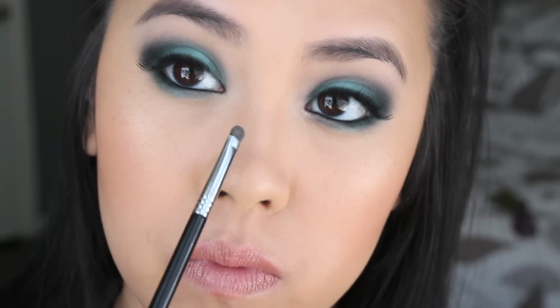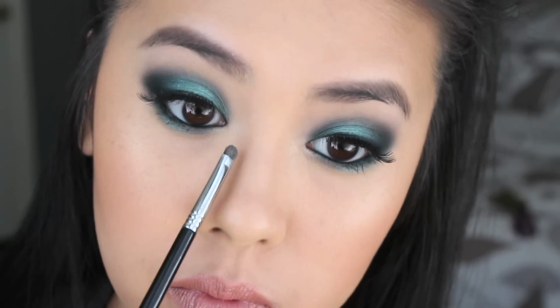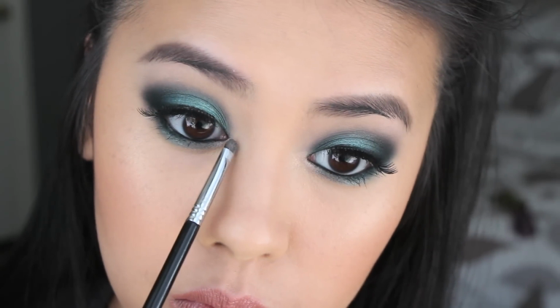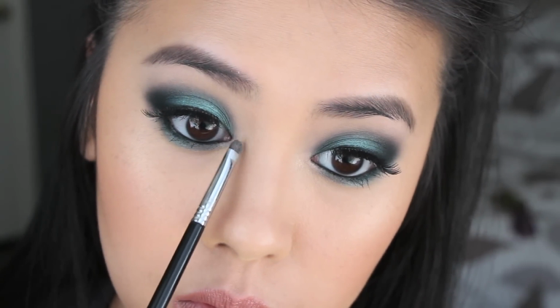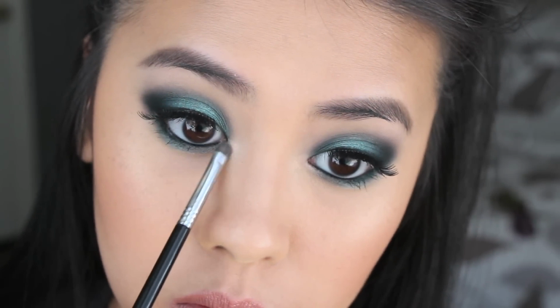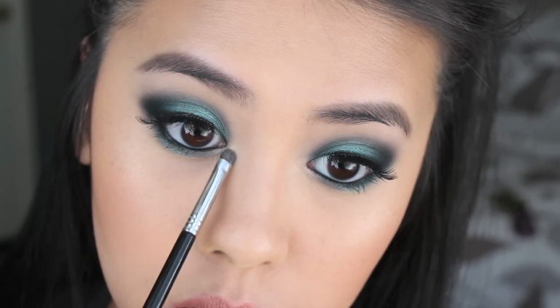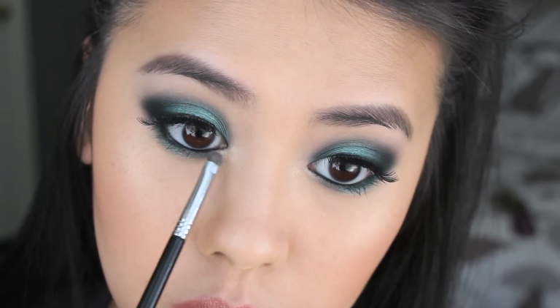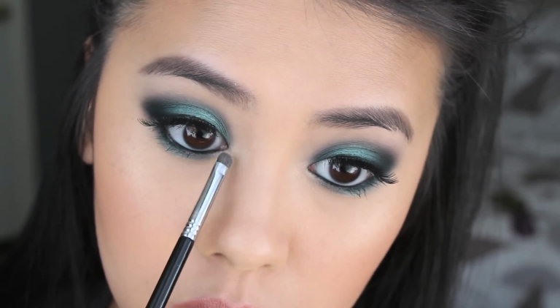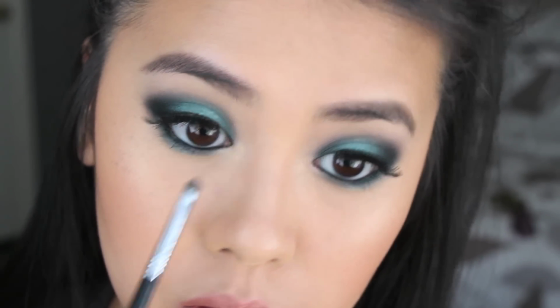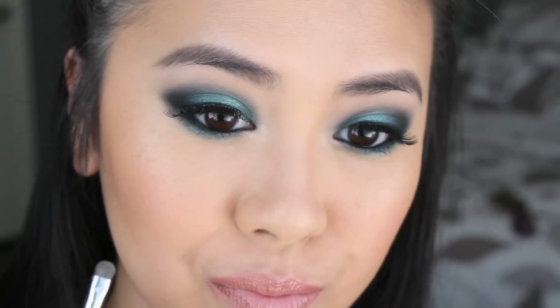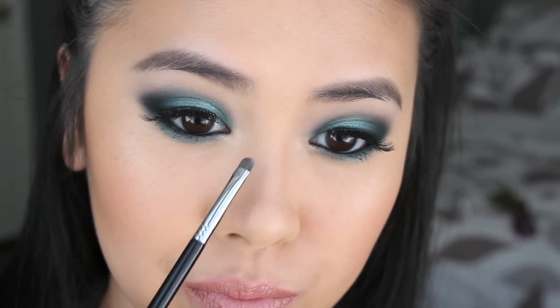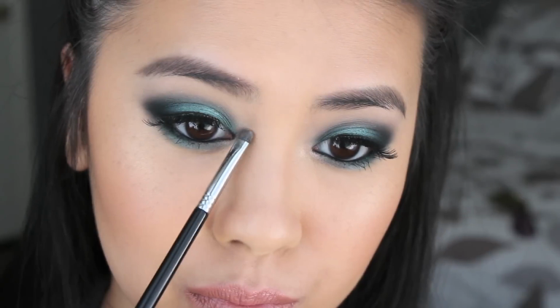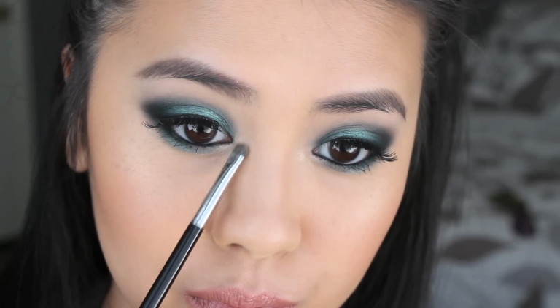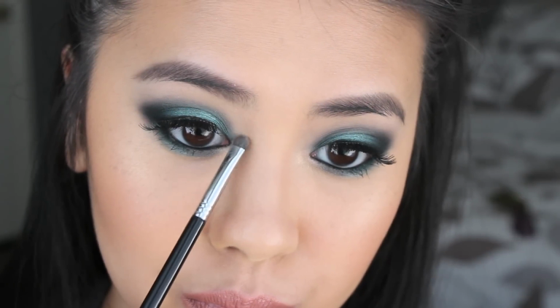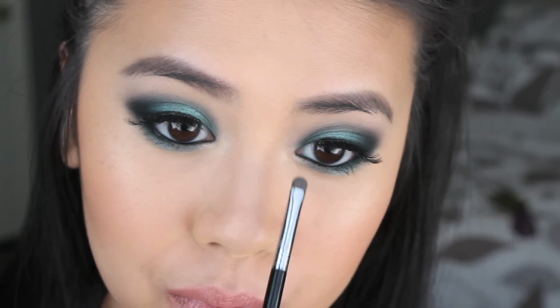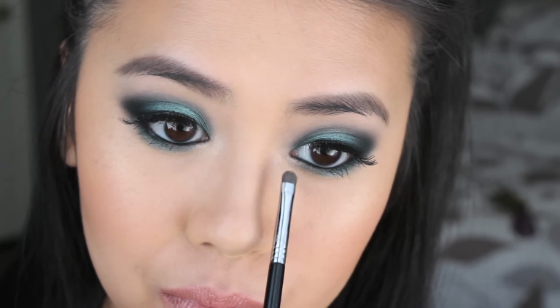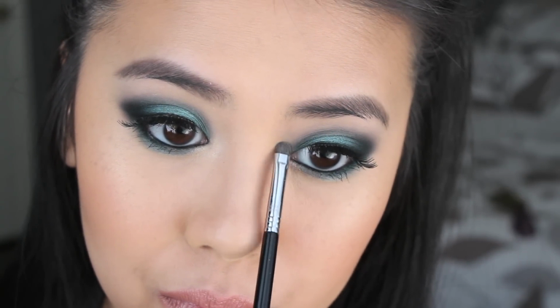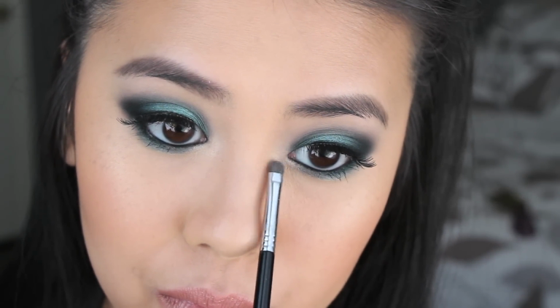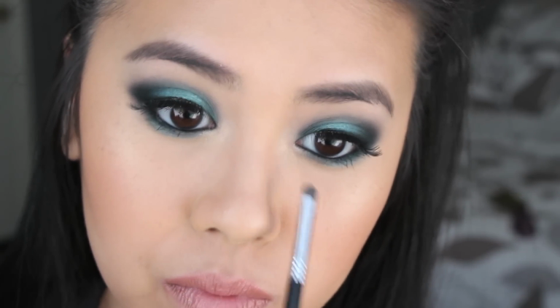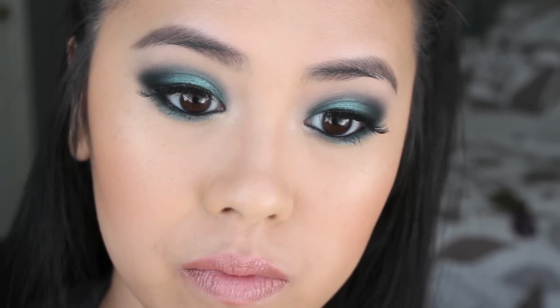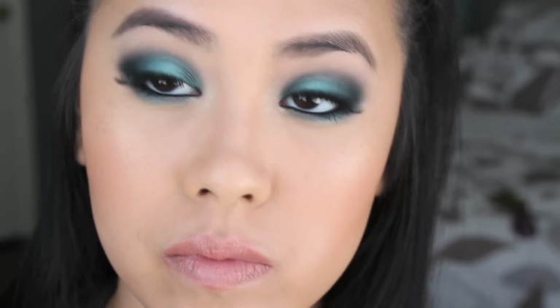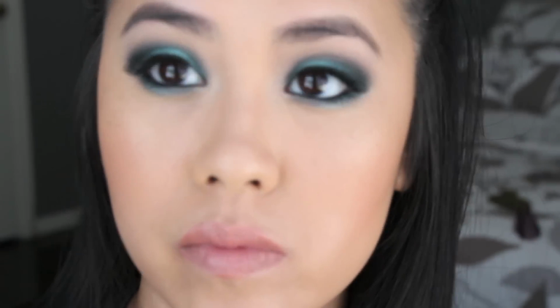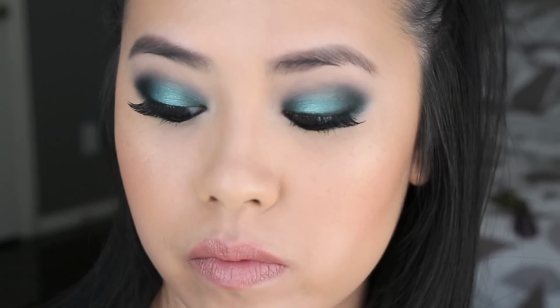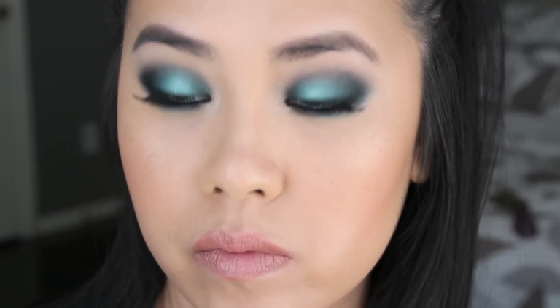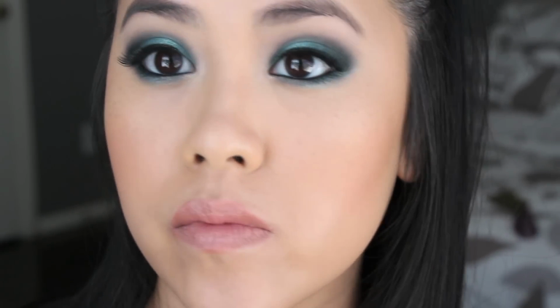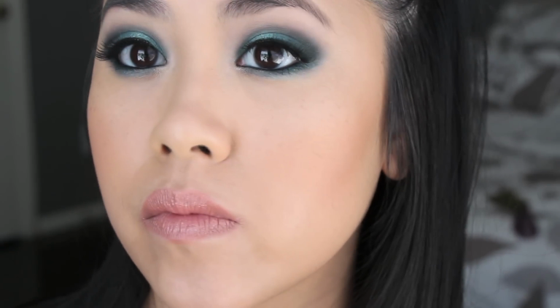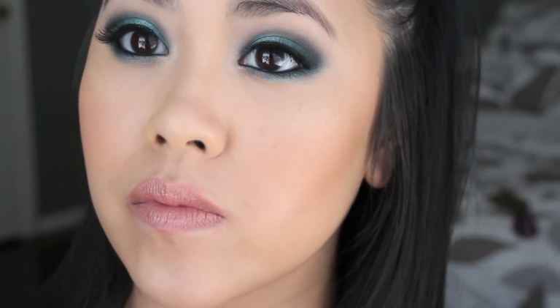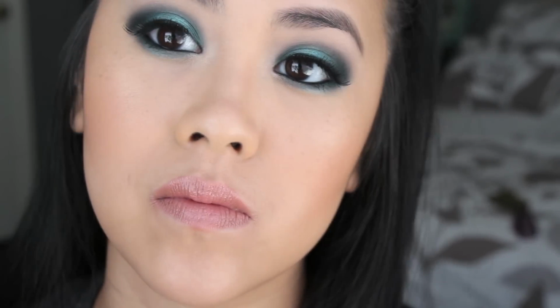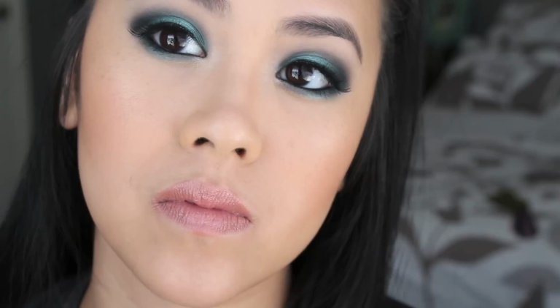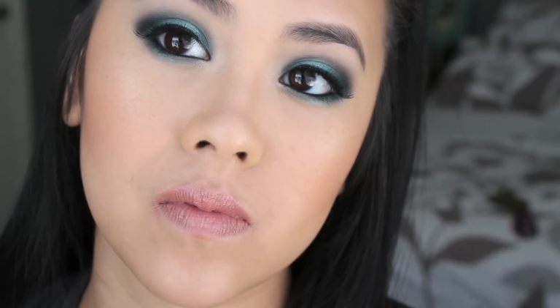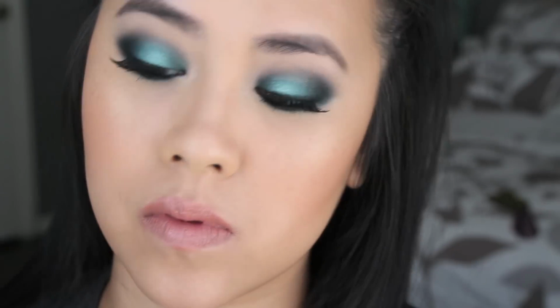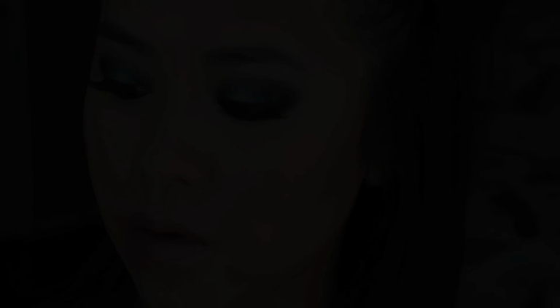I am so sorry — the lip portion of this video was actually cut off. What I used on my lips was the lip liner by No. 7 in Nude, and on top I used the Revlon Color Burst Lip Gloss in Sunbaked. And that is it.